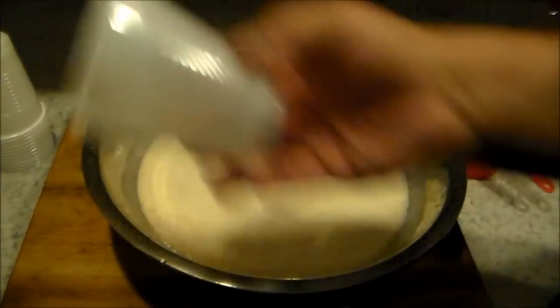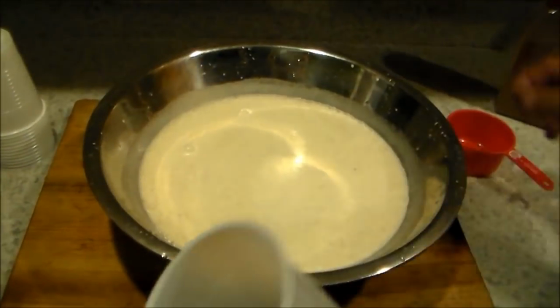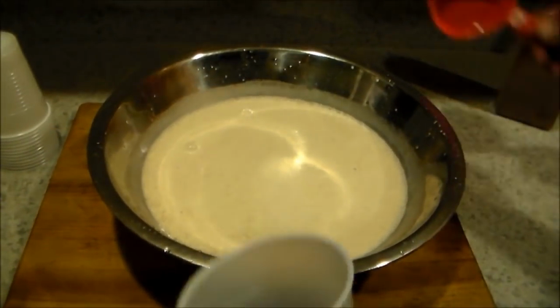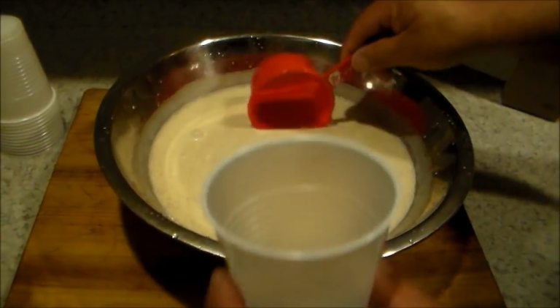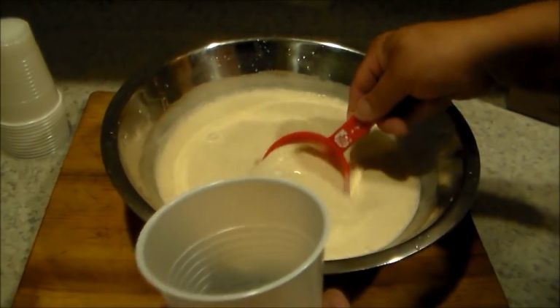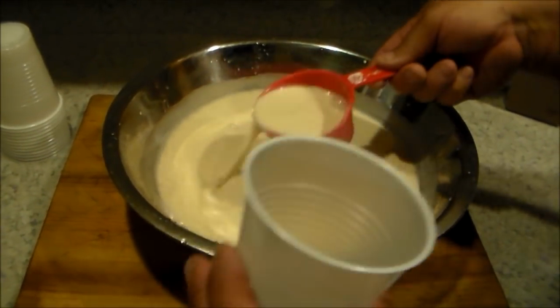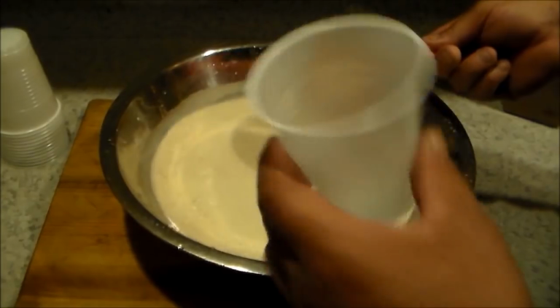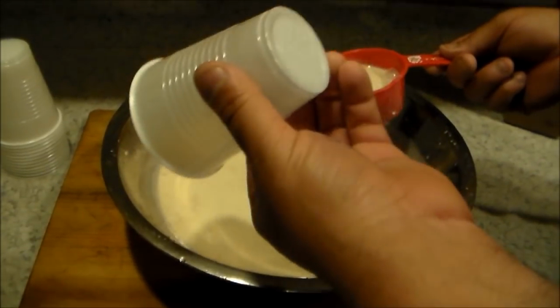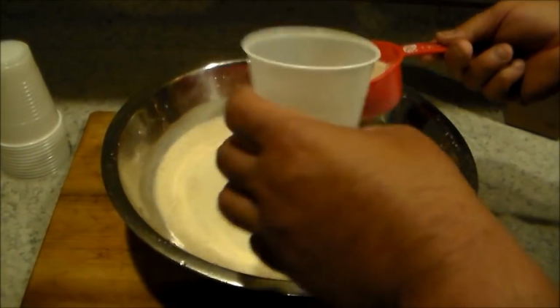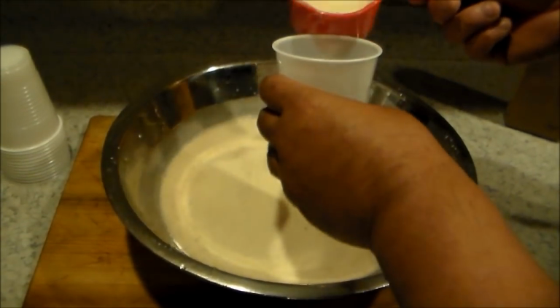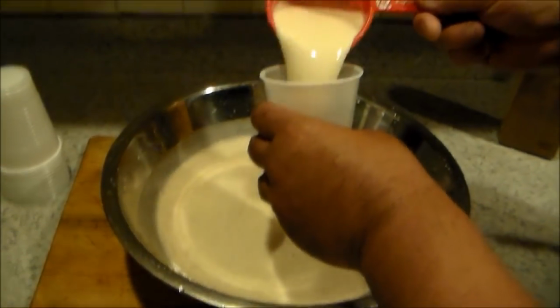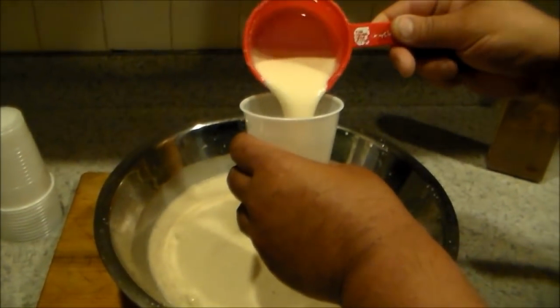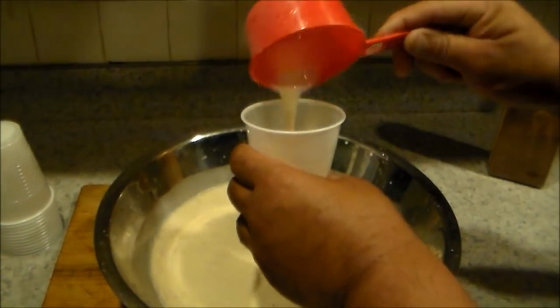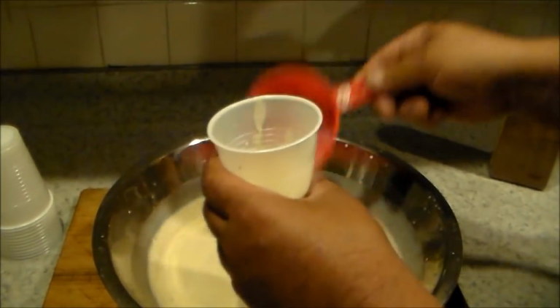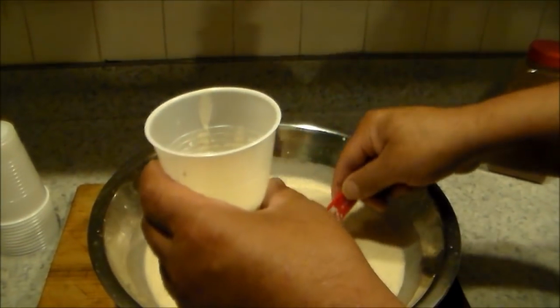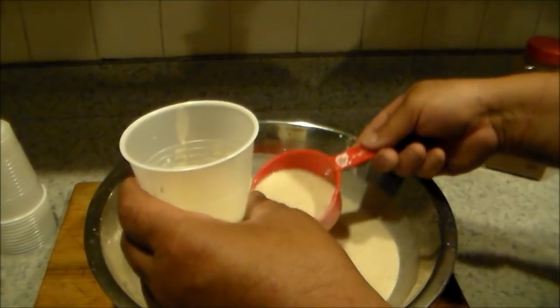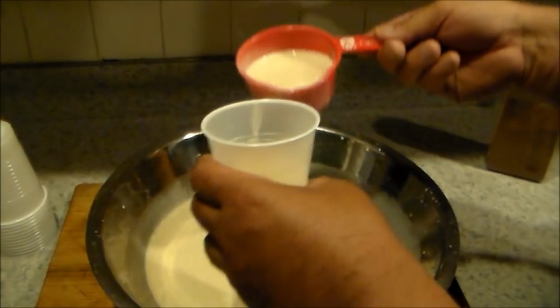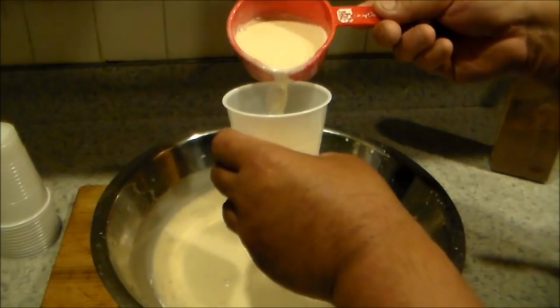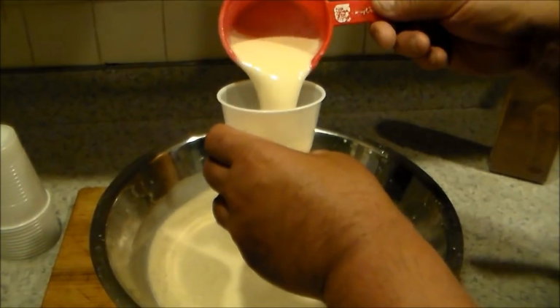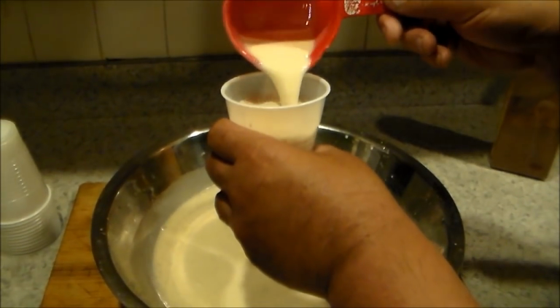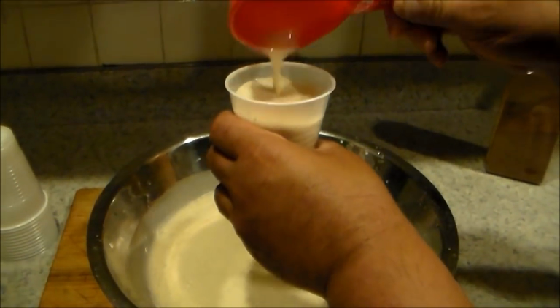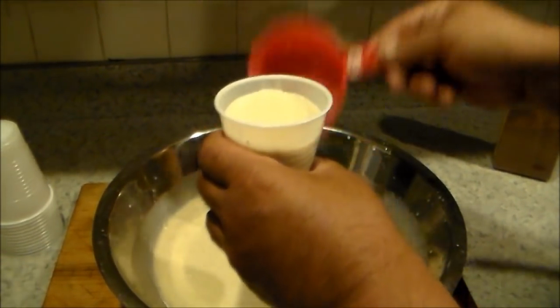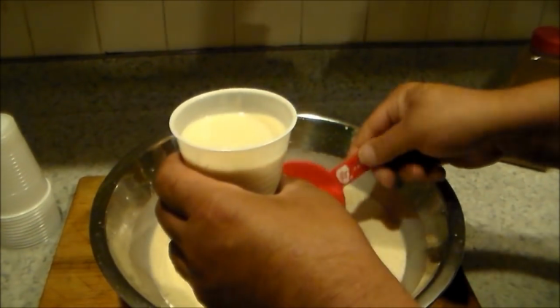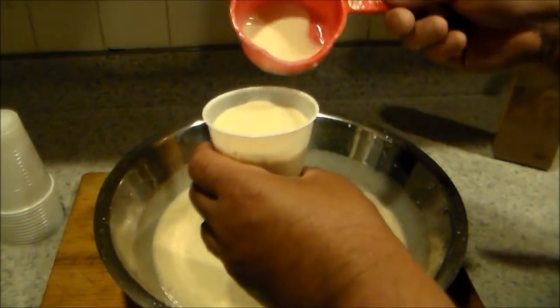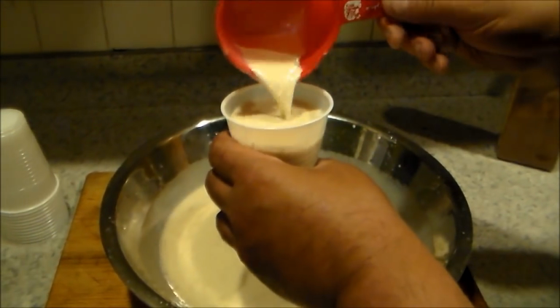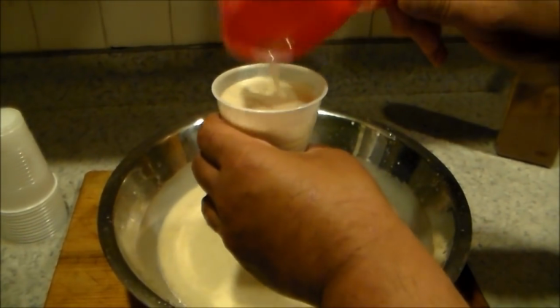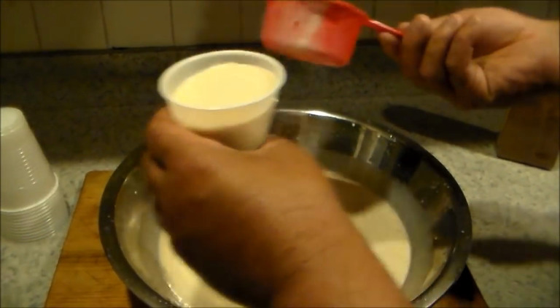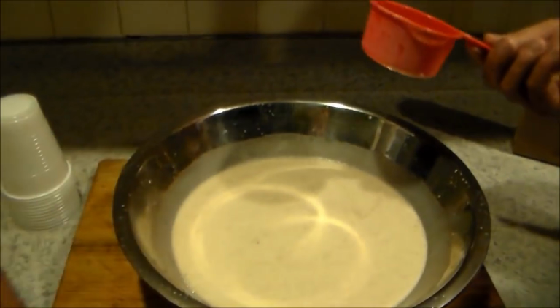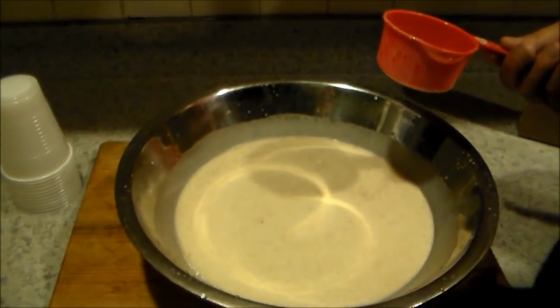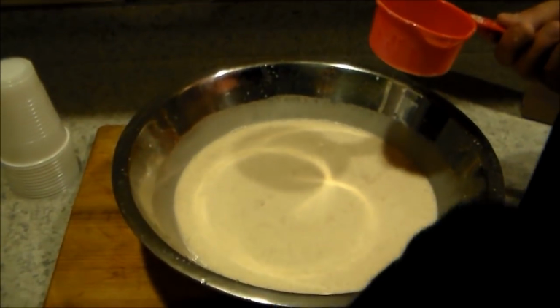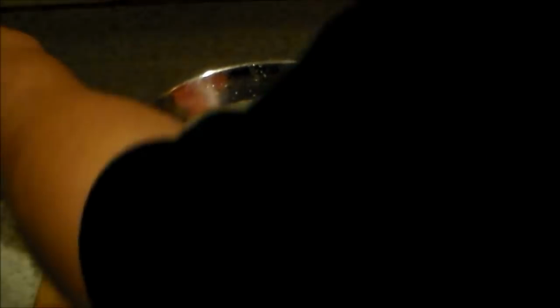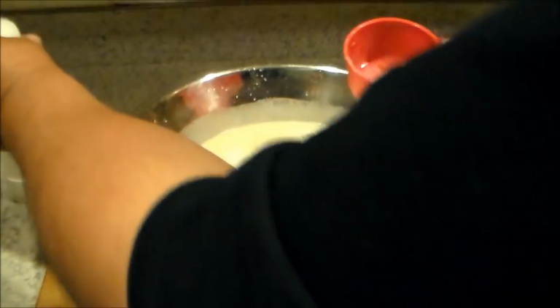We're gonna use these cups — I have 12-ounce cups. They're my favorite limbers so I like to make them a little bigger.